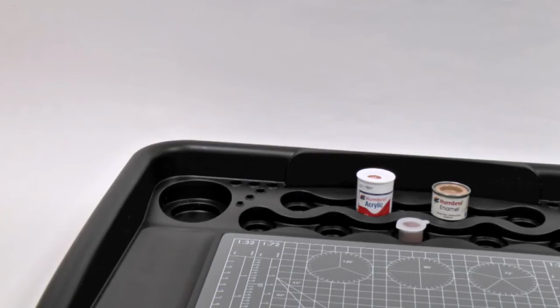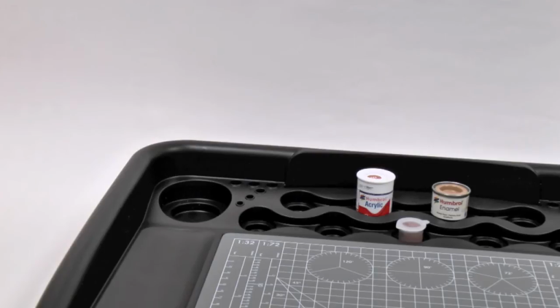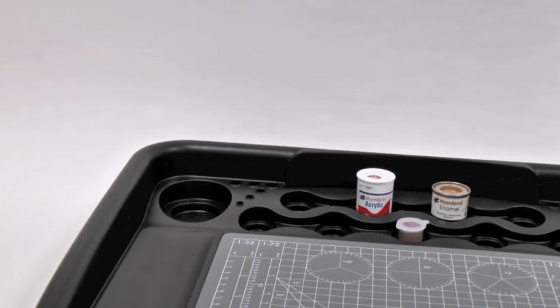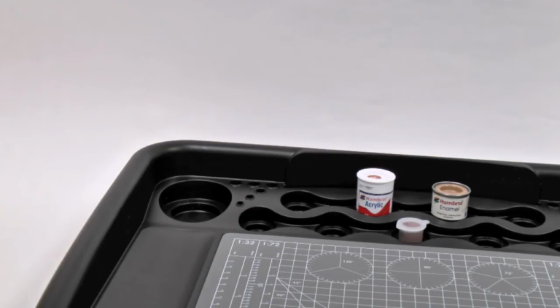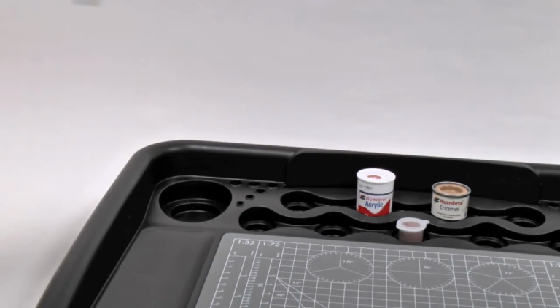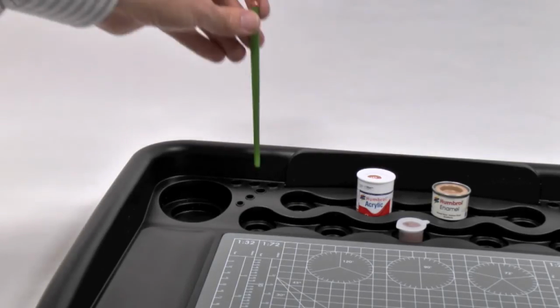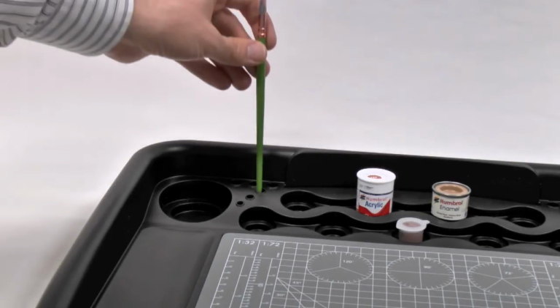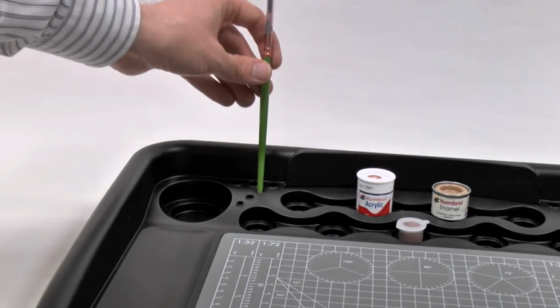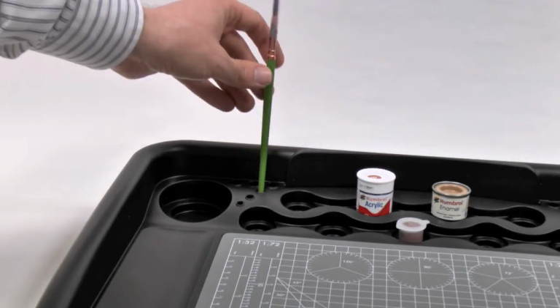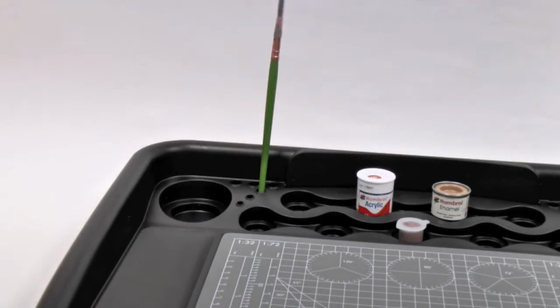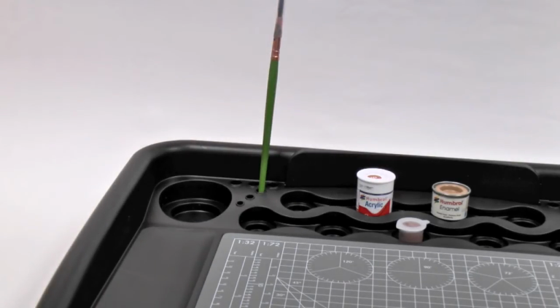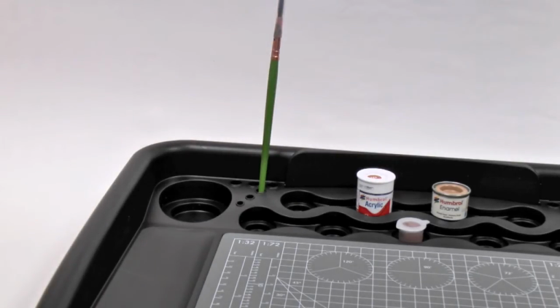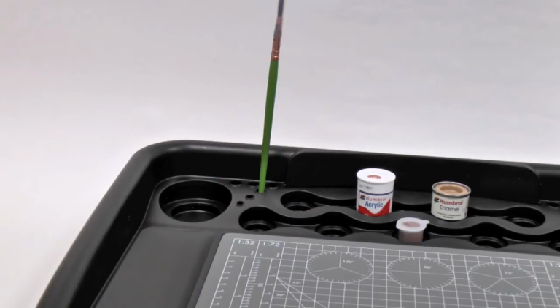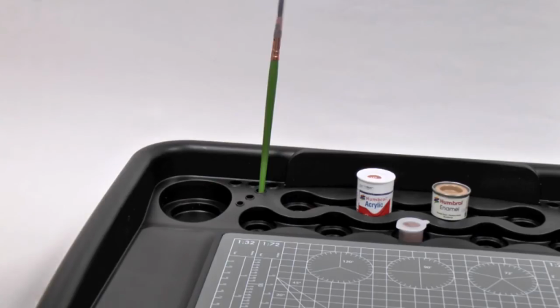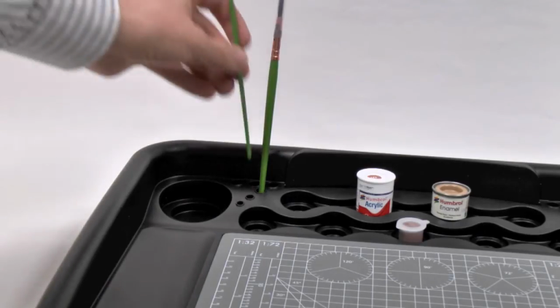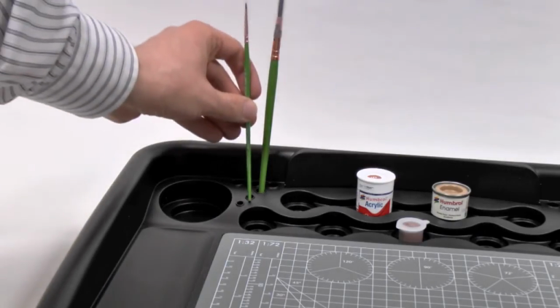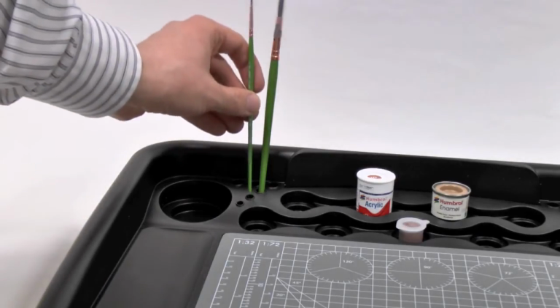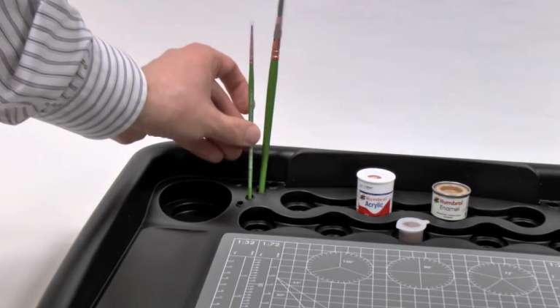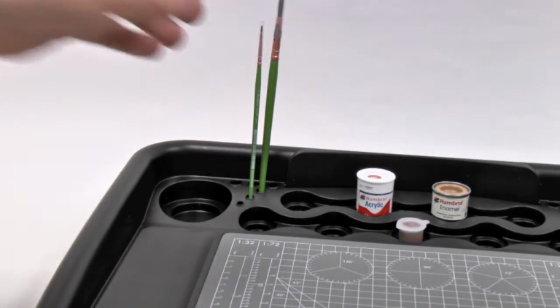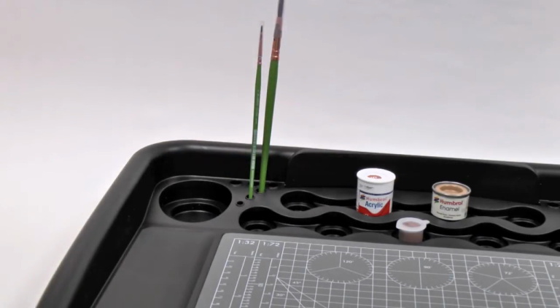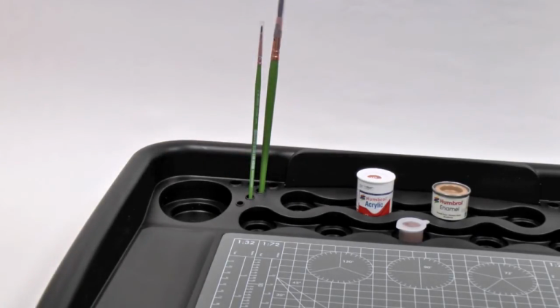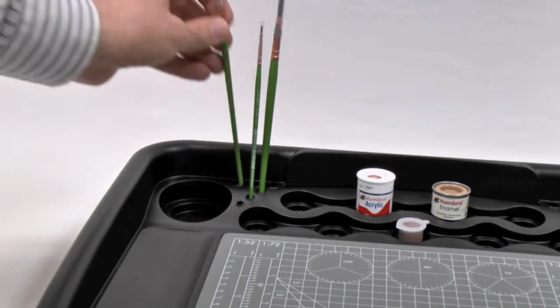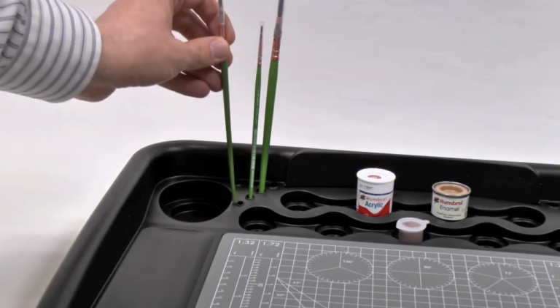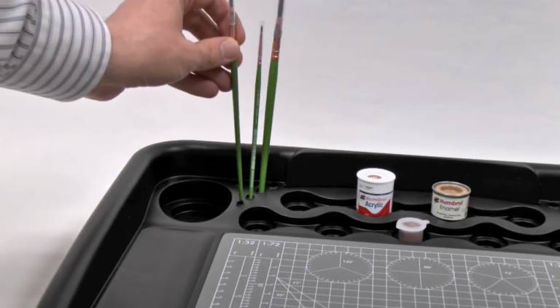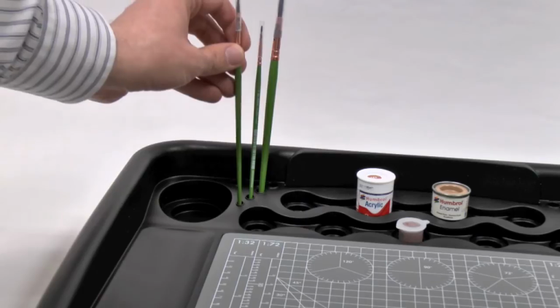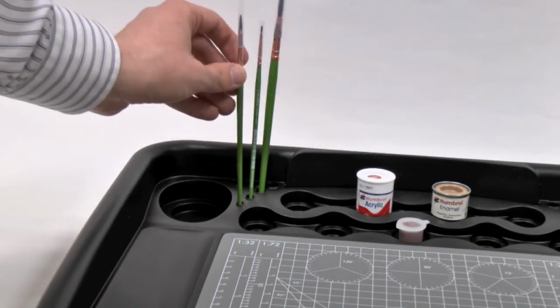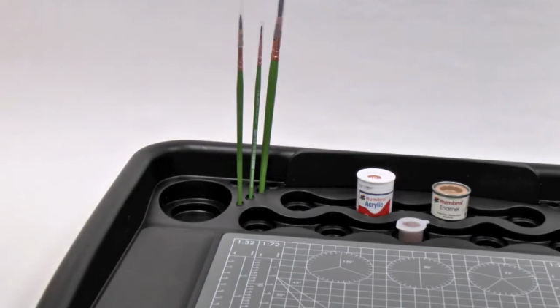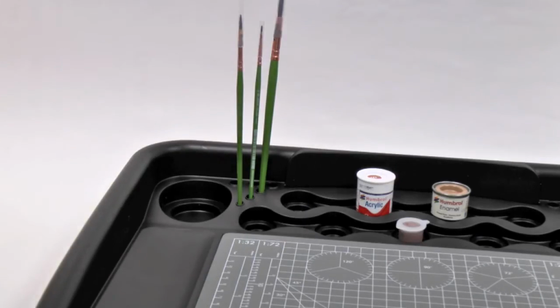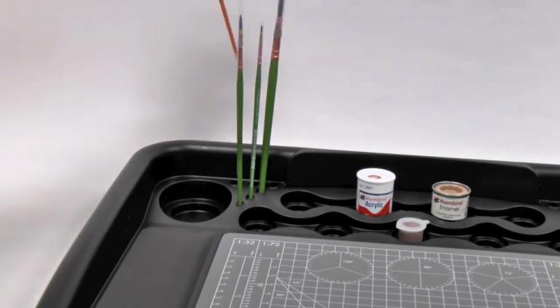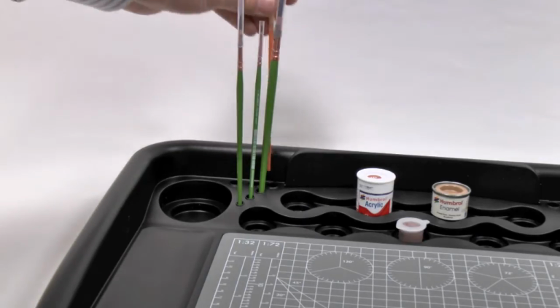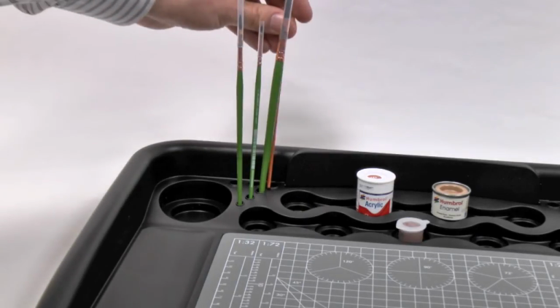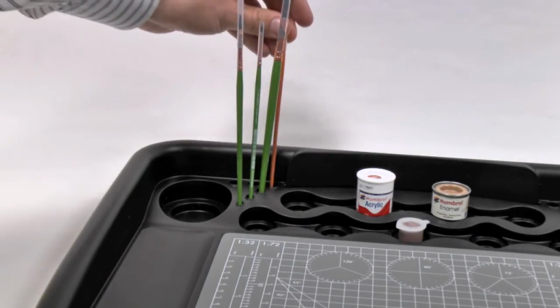This is a great way to keep everything organised so you know exactly where everything is. Another neat addition at the back are 12 spots where you can put your paint brushes — it's all about keeping everything organised and having everything to hand when you're in the middle of painting or putting together your kit.